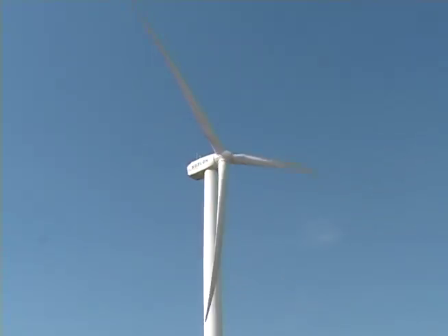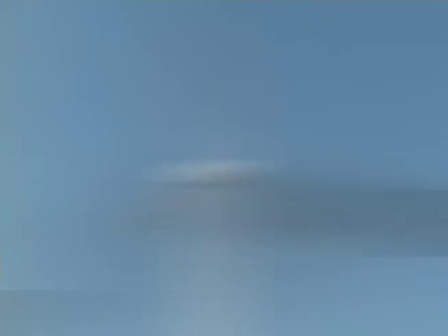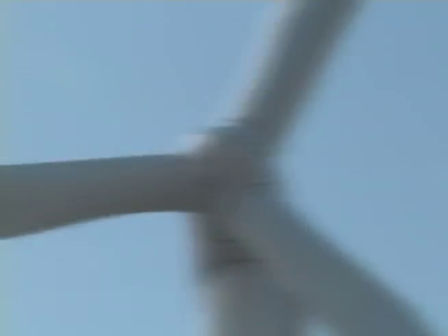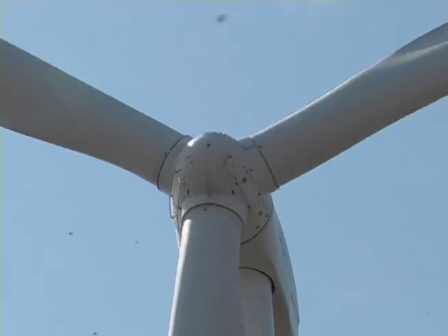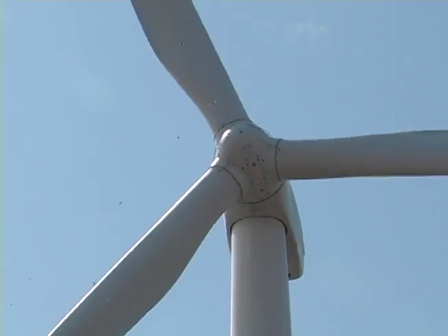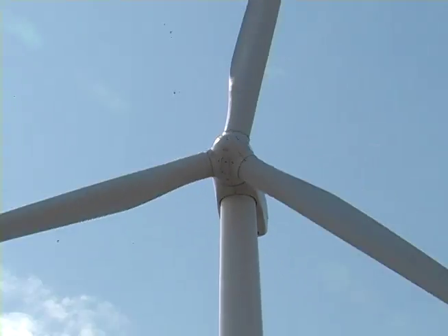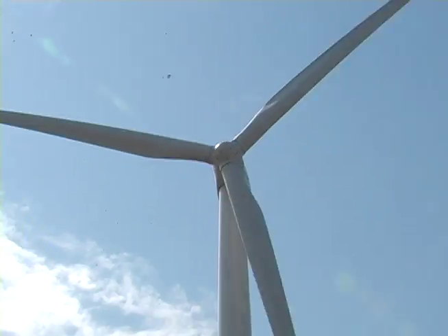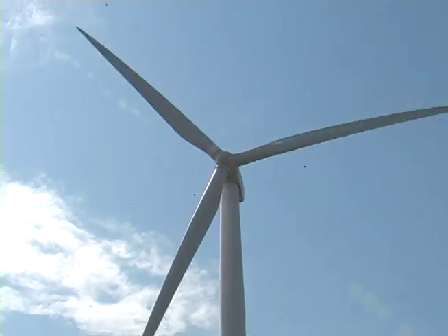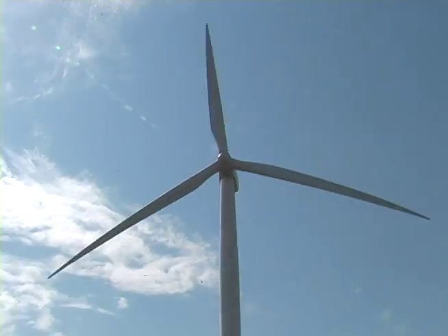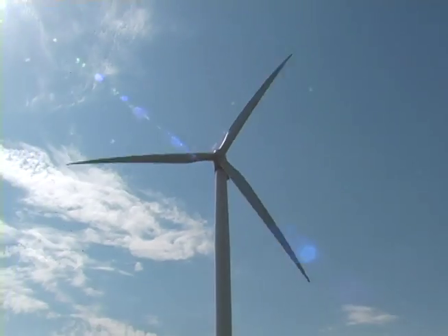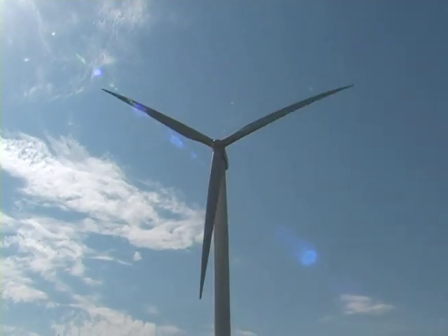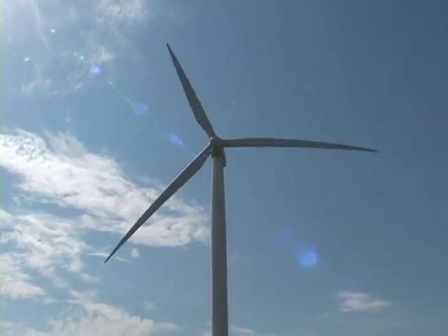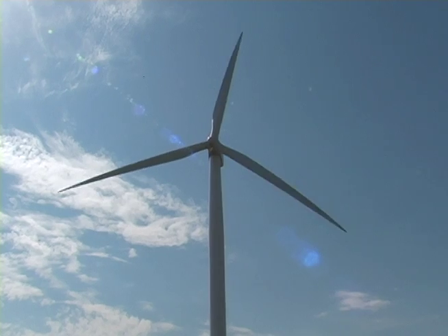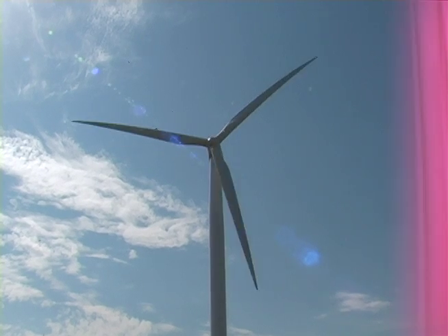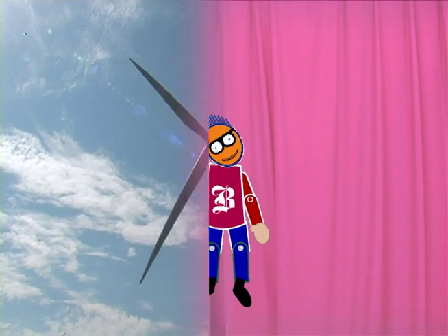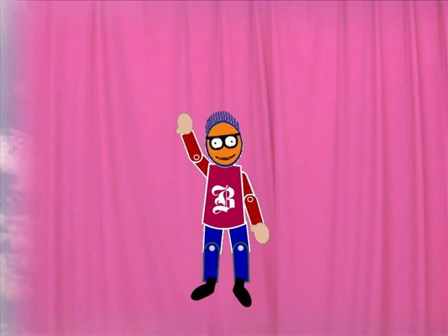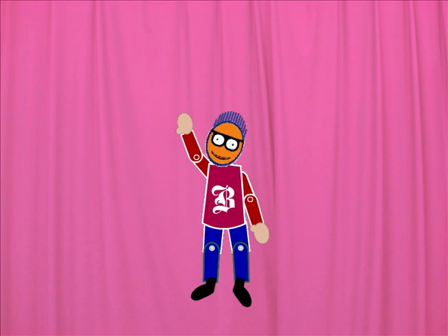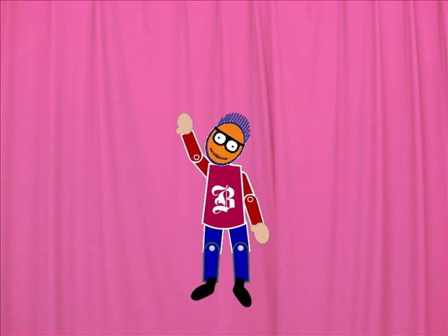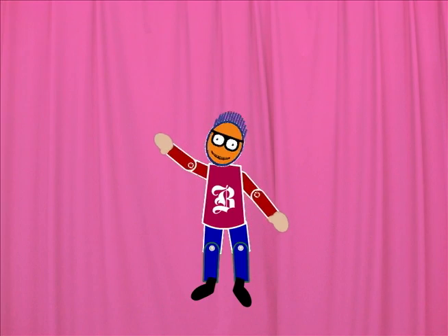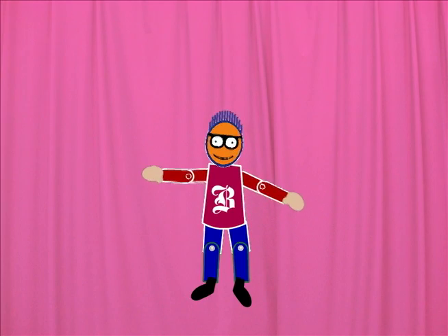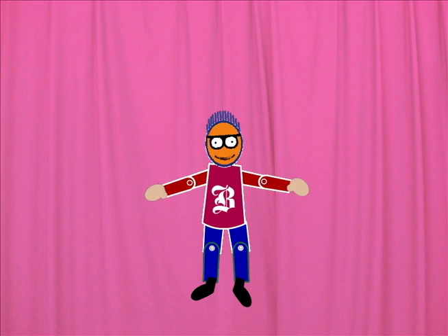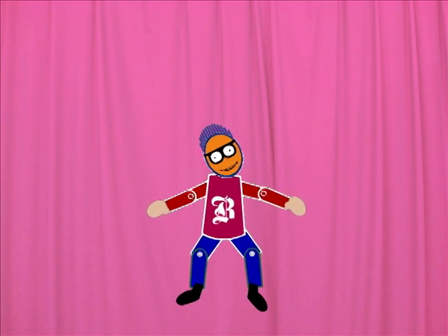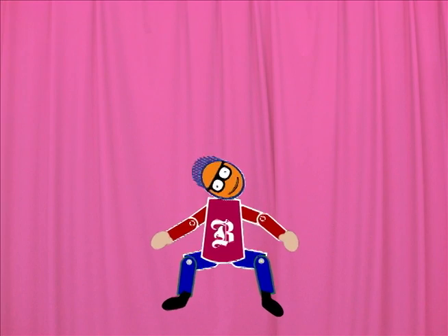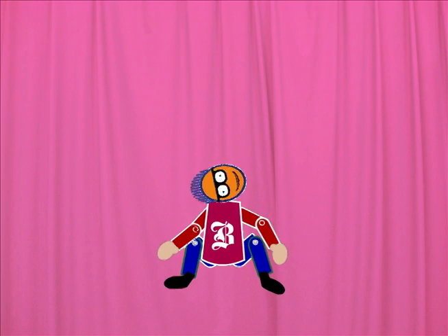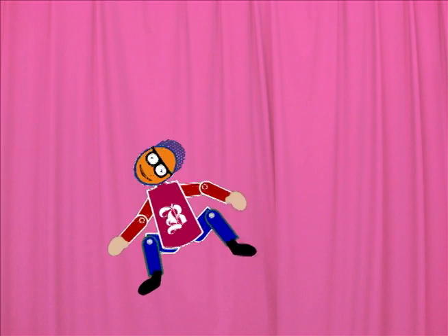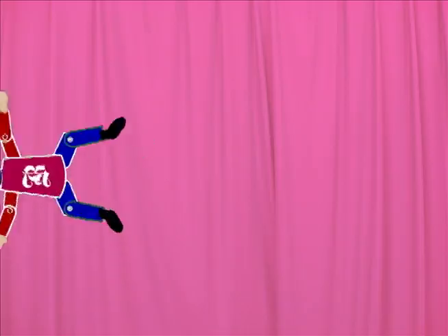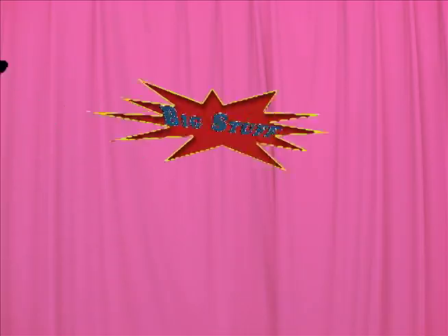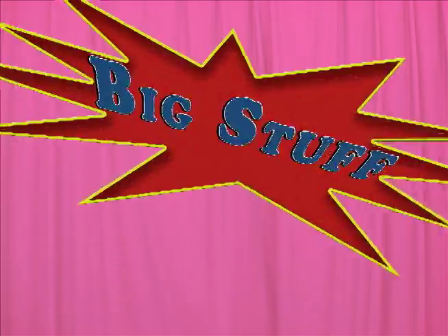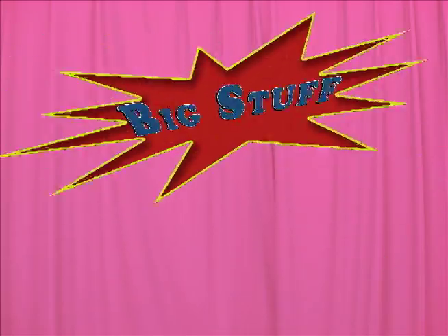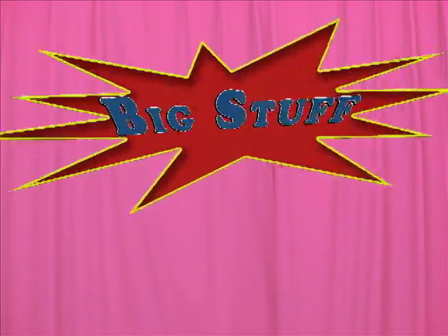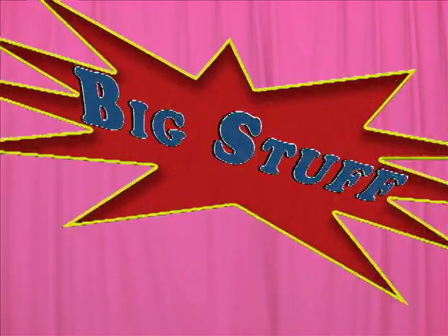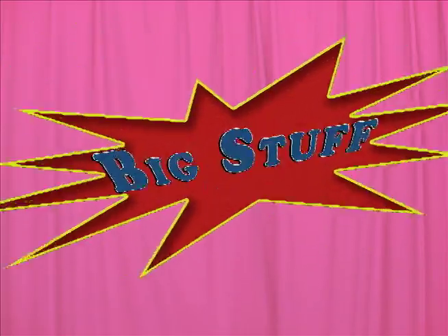How cool are wind turbines? Not only are they big, but their power is clean and renewable. Well, that's all I got for this week. I'll see you next time on BIG STUFF!